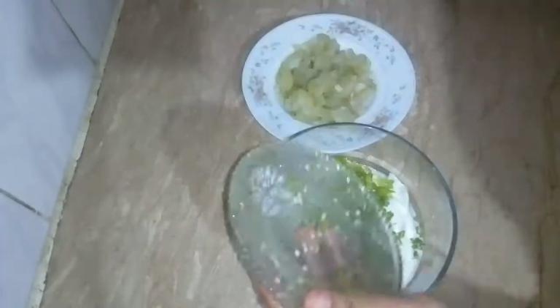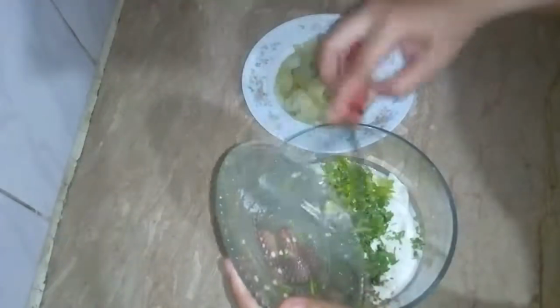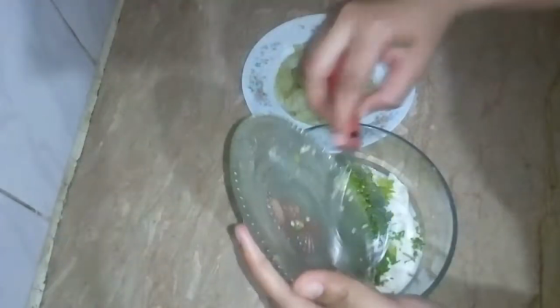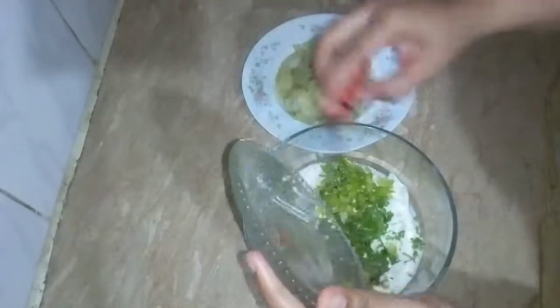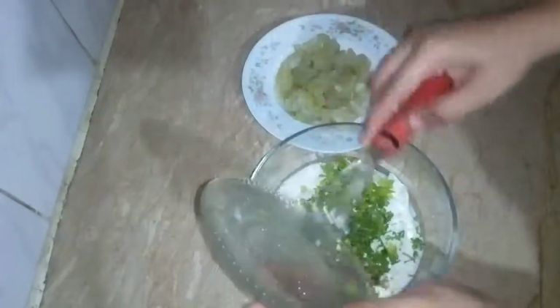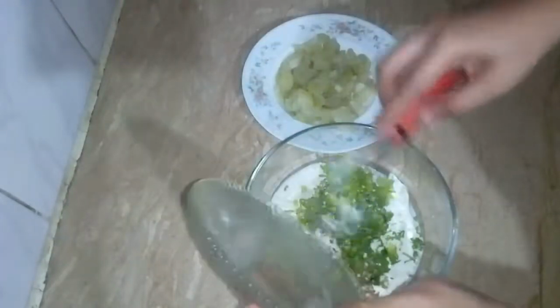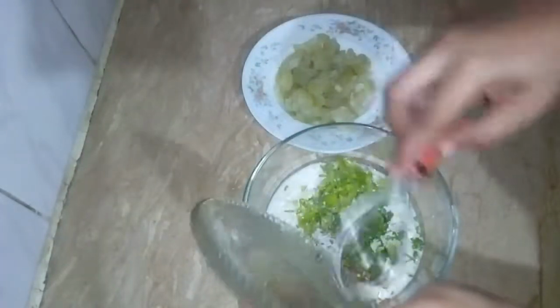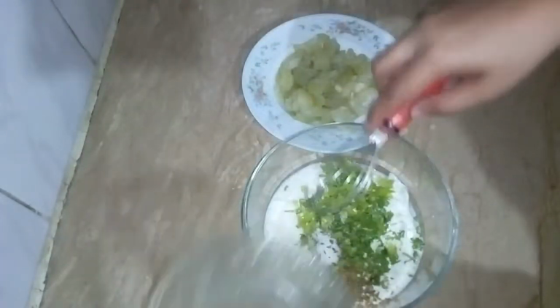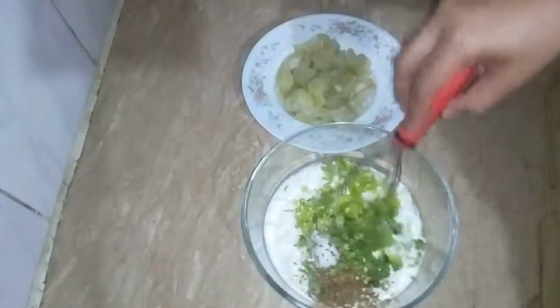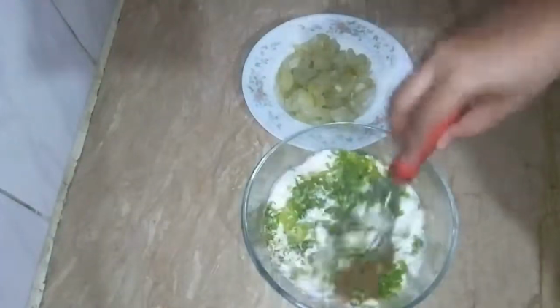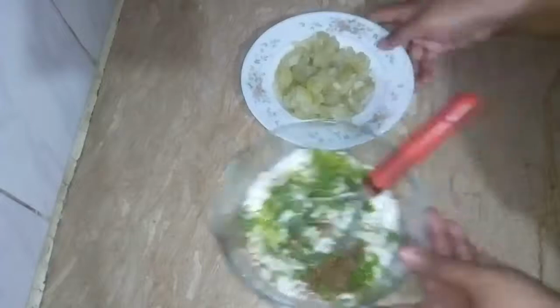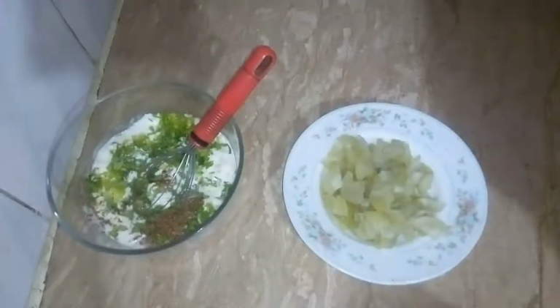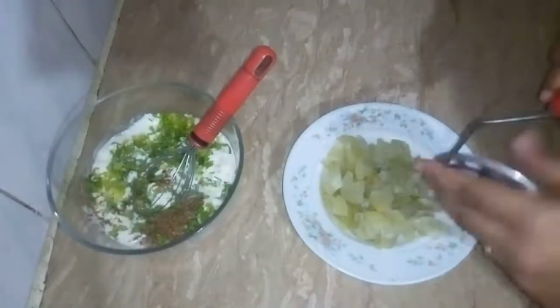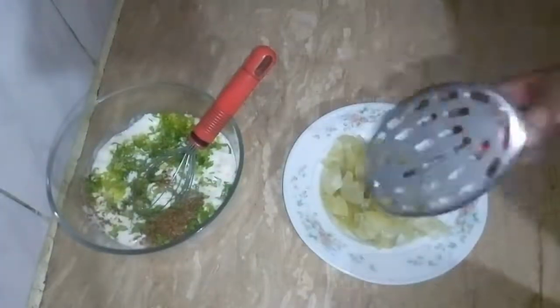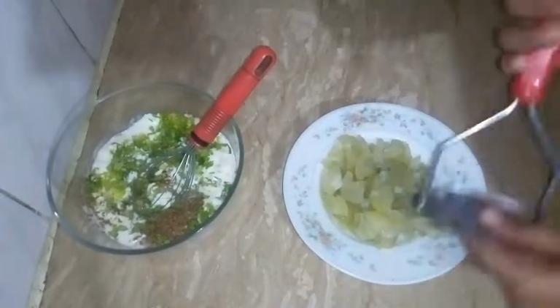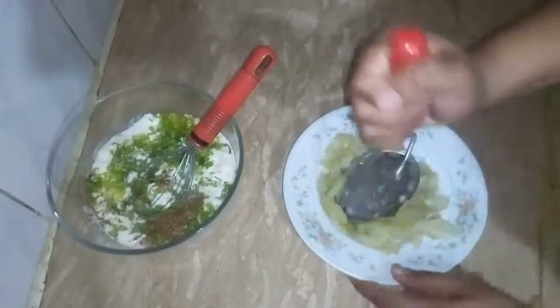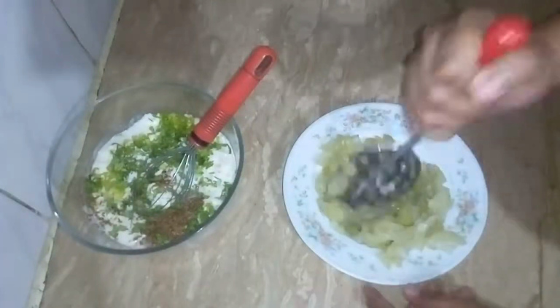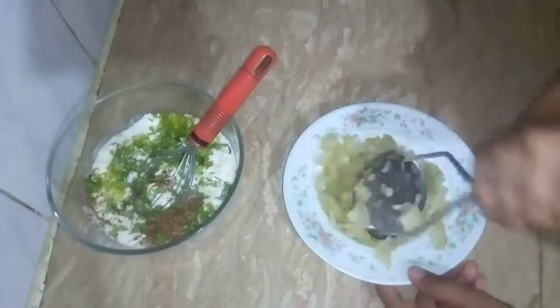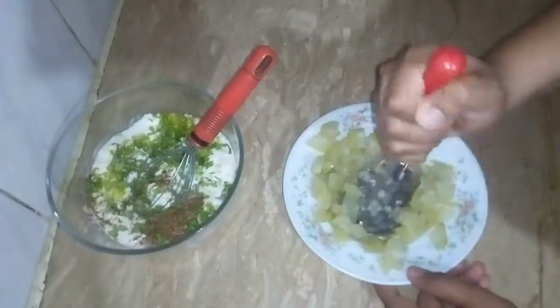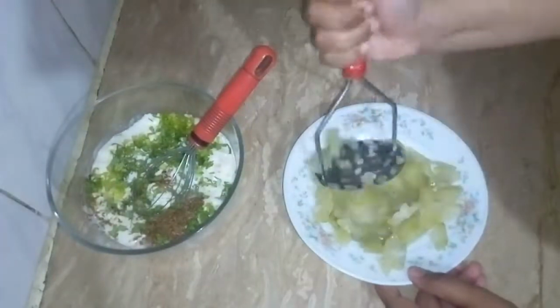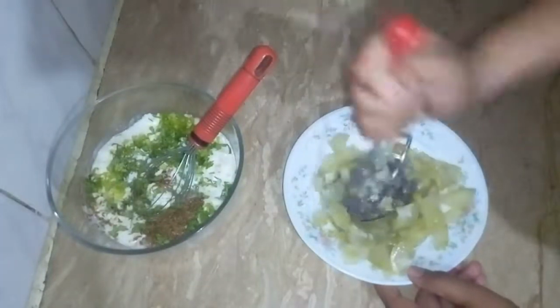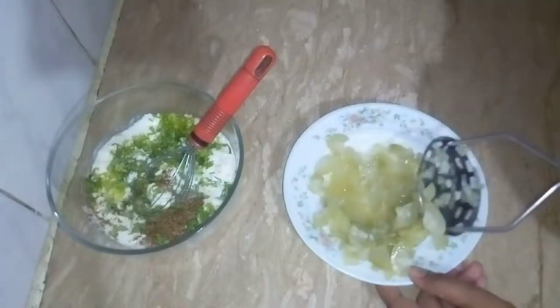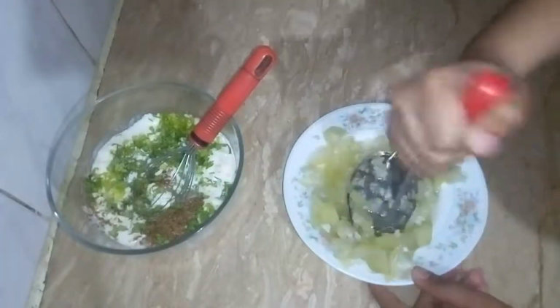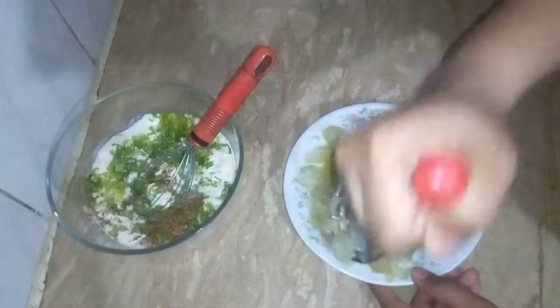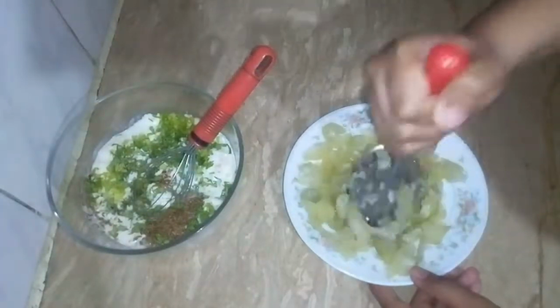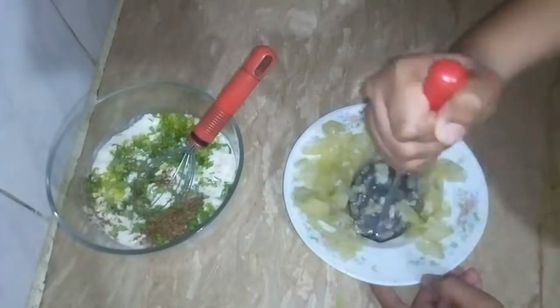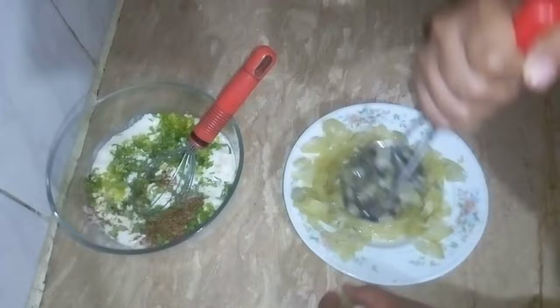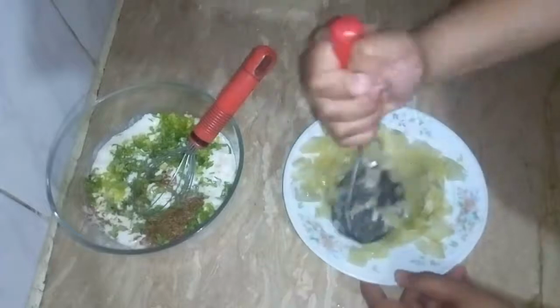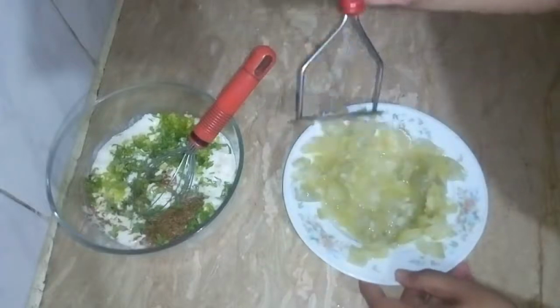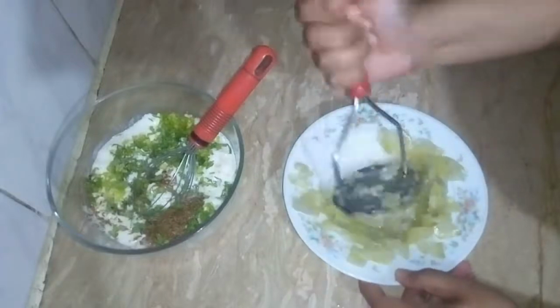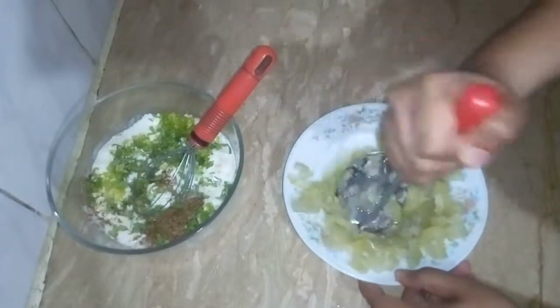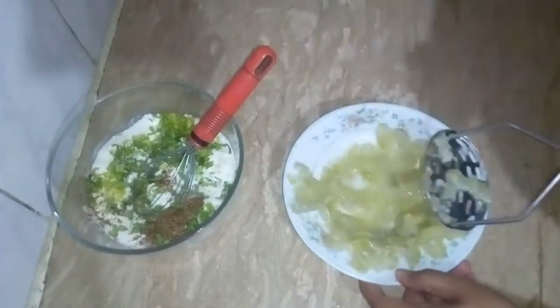I added 2 tablespoons and 3 tablespoons of ingredients. I added all of them to the raita. Now I'm adding a potato.